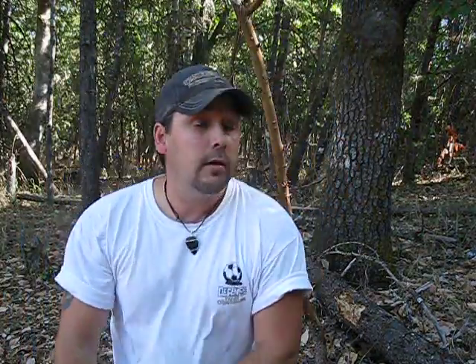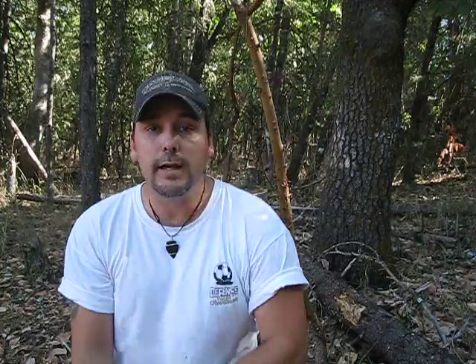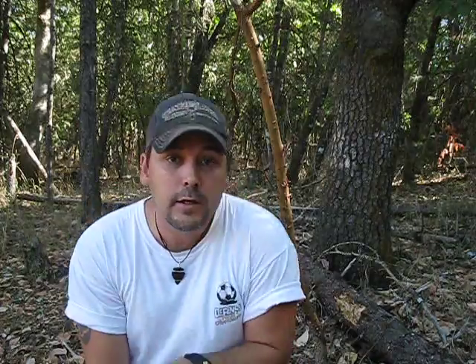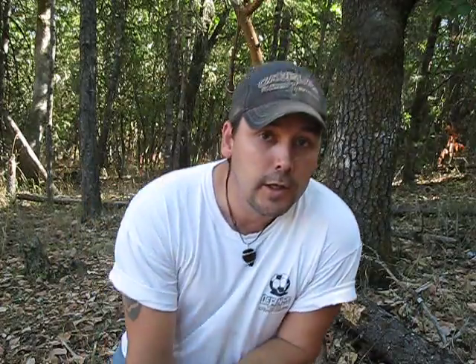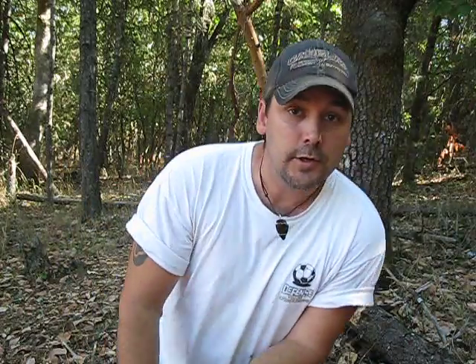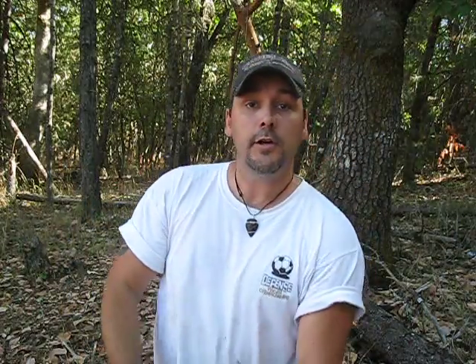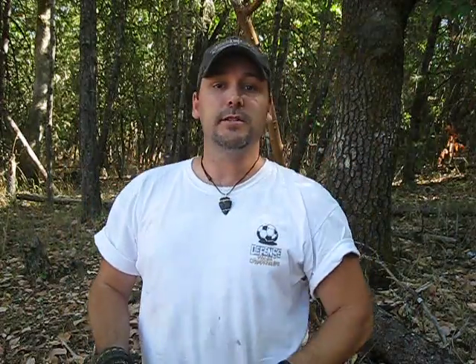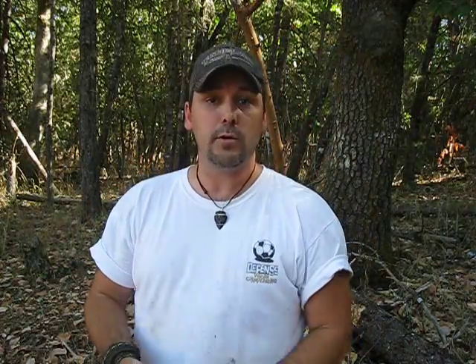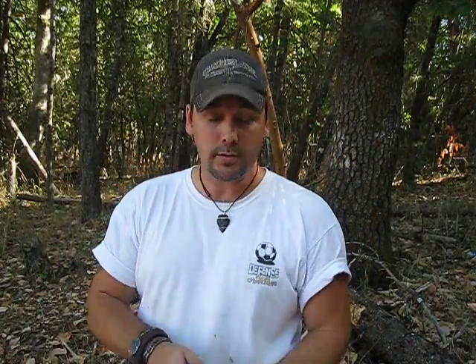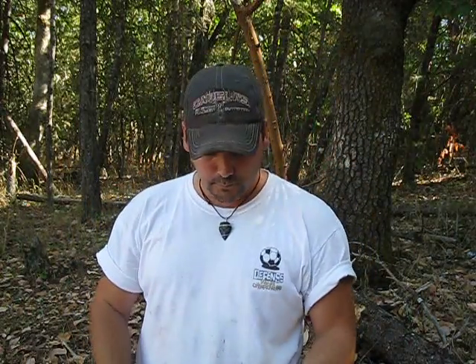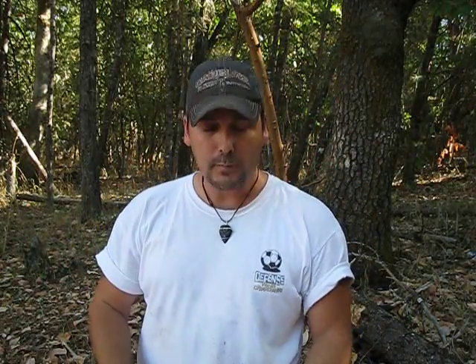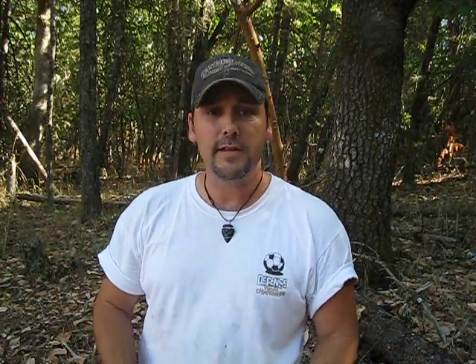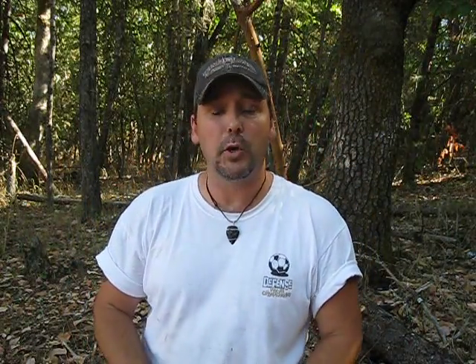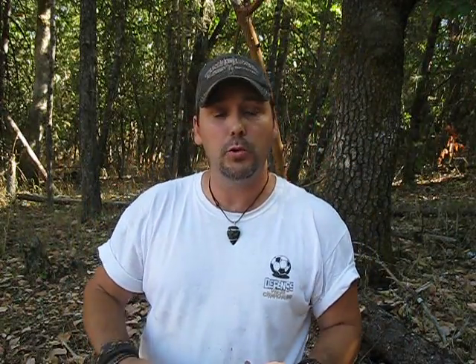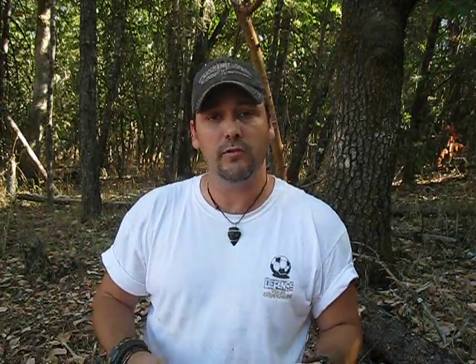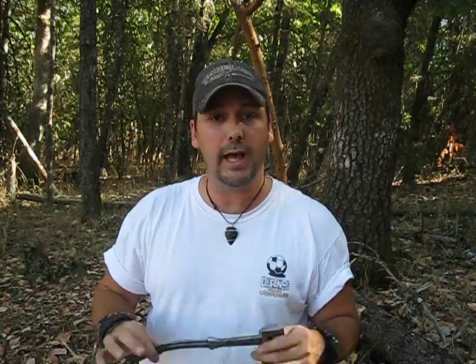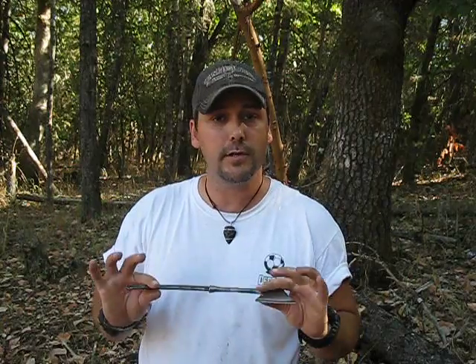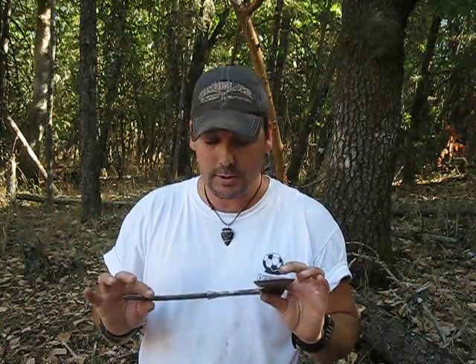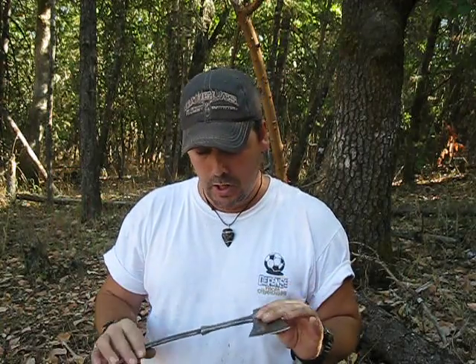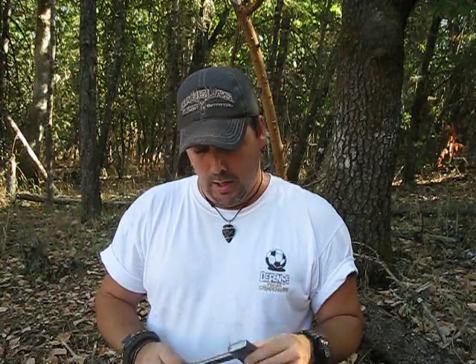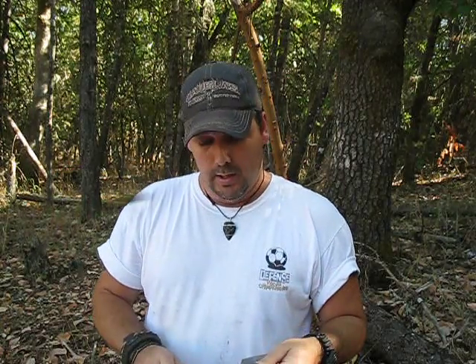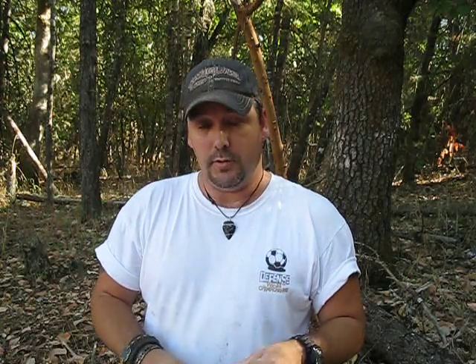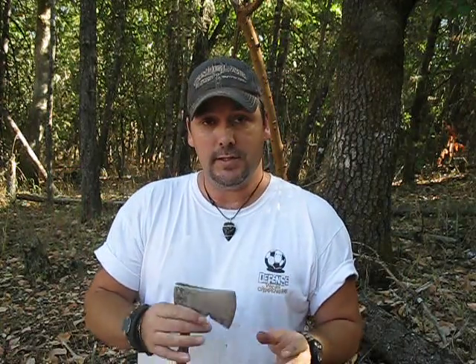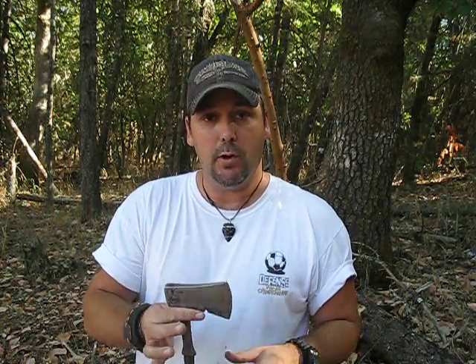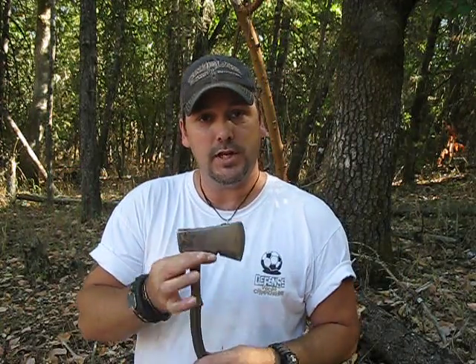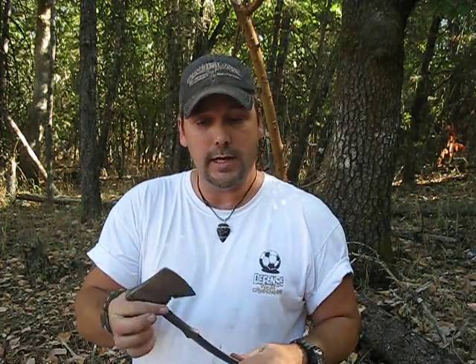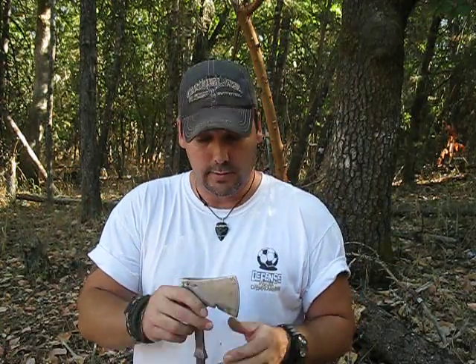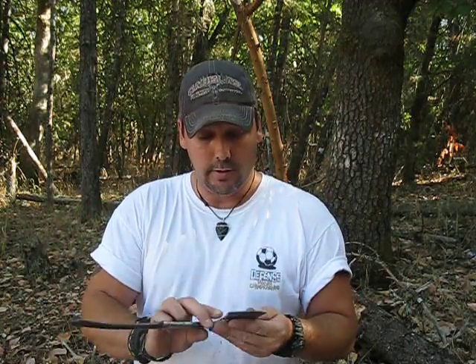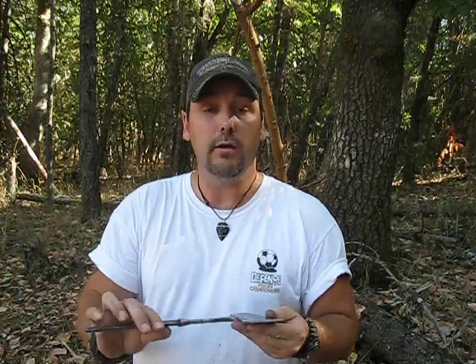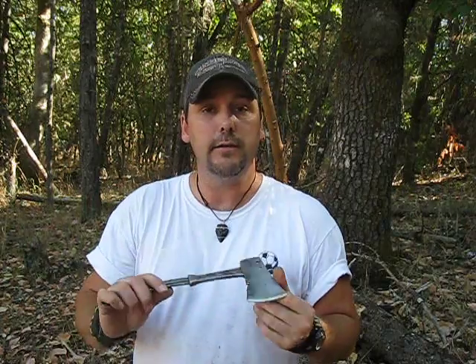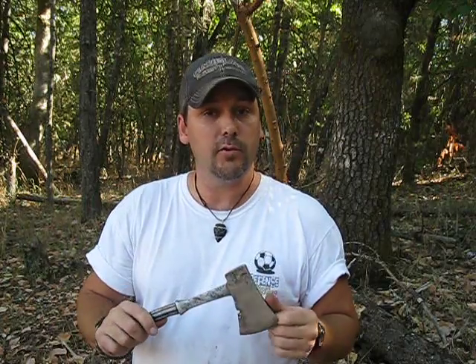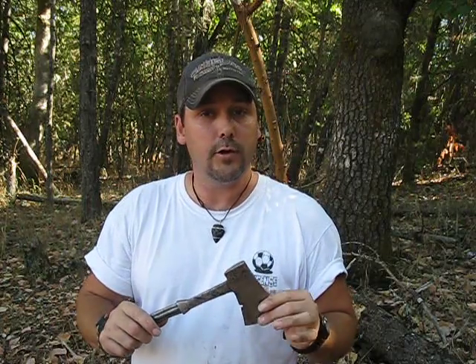Hi guys, John here, Common Sits Outdoors. This is part two of my hatchet restoration. If you didn't see part one, check that out so that you know how ugly this was when I started.